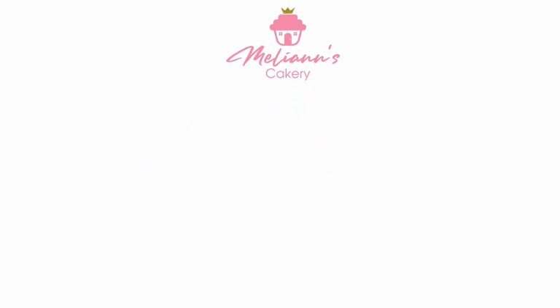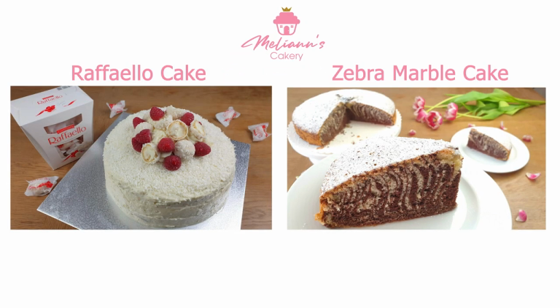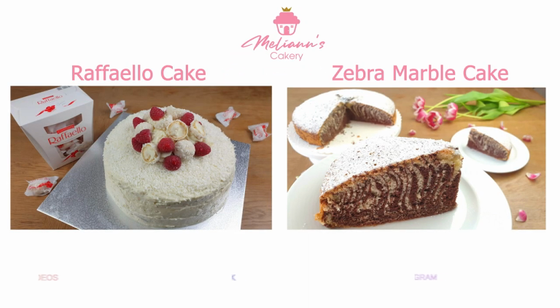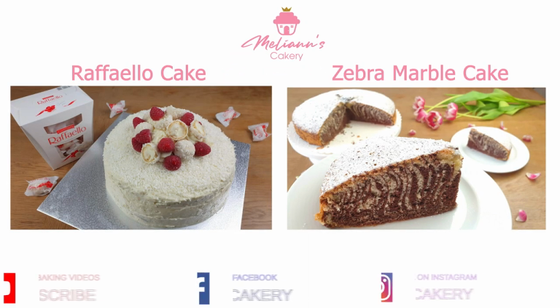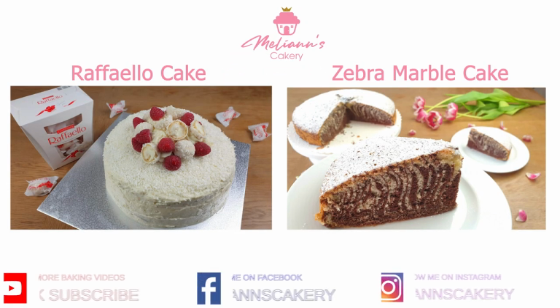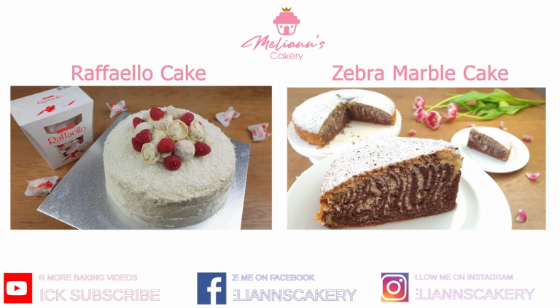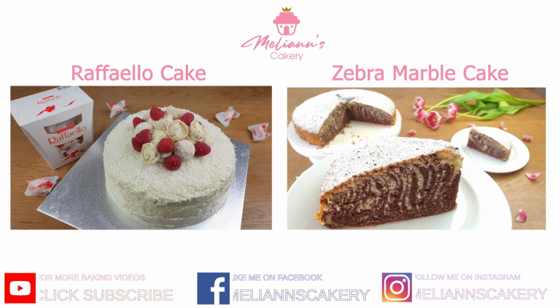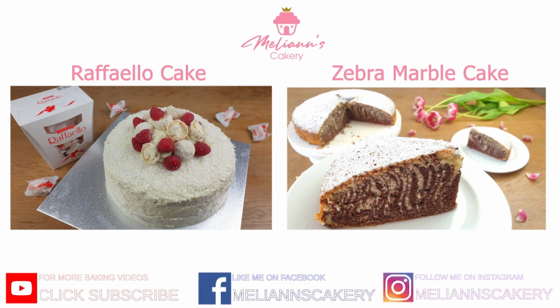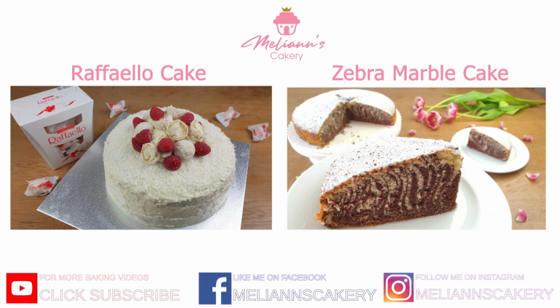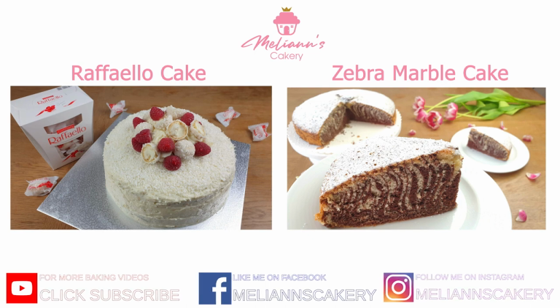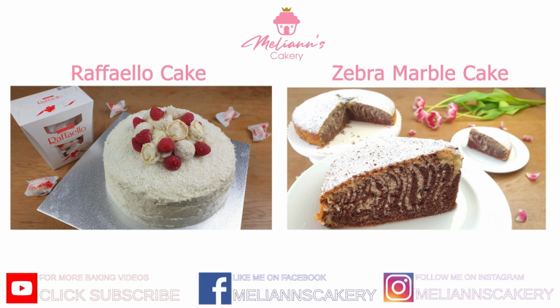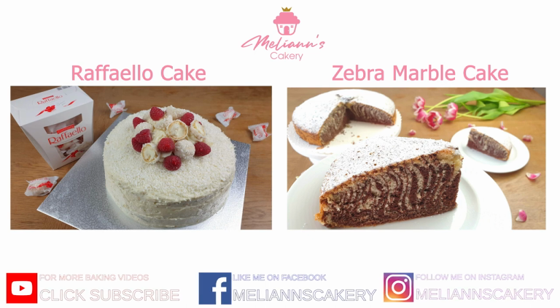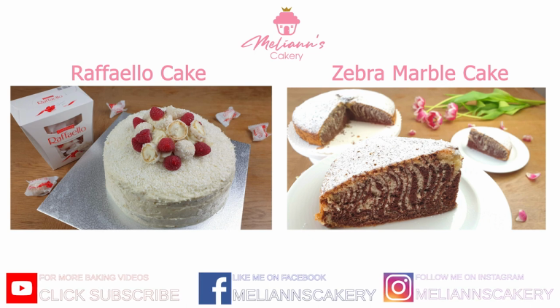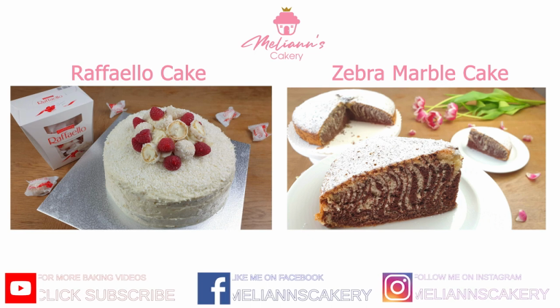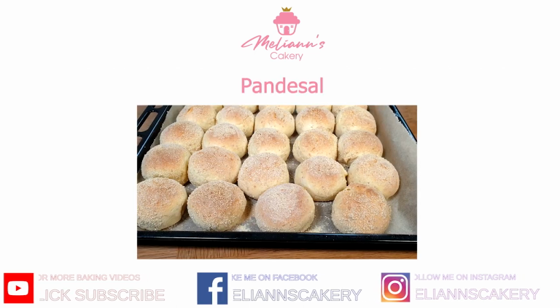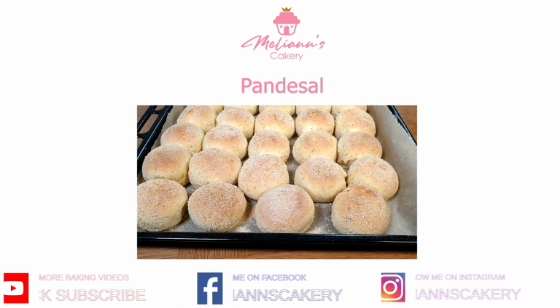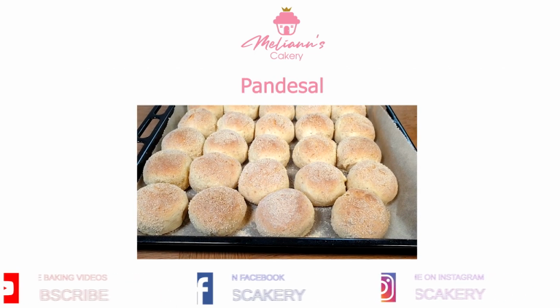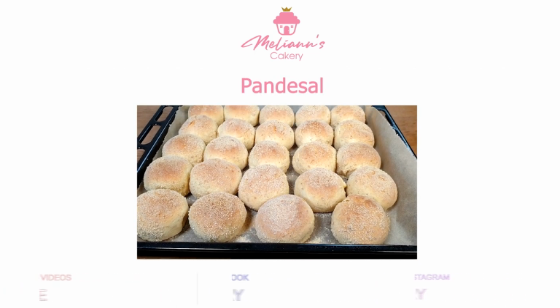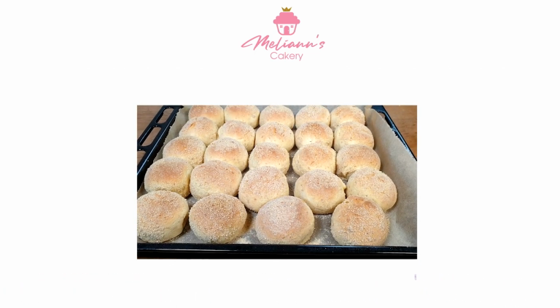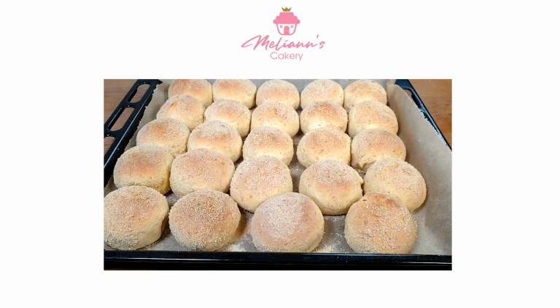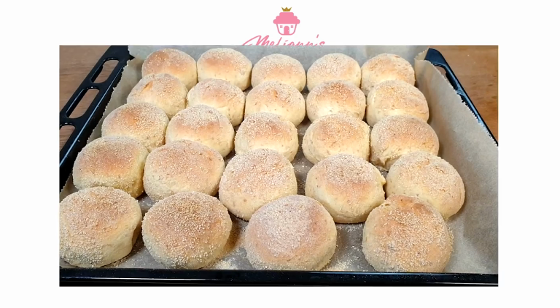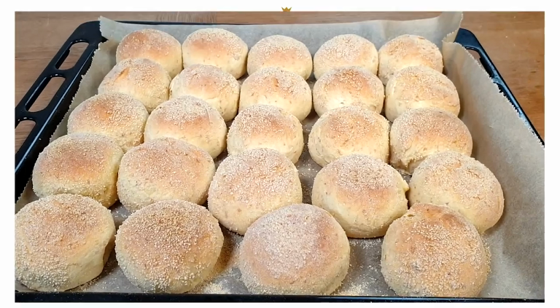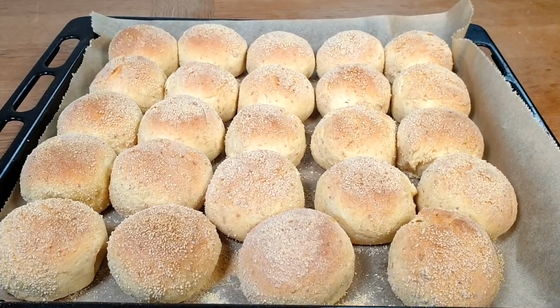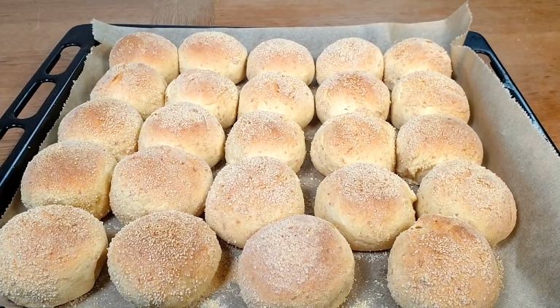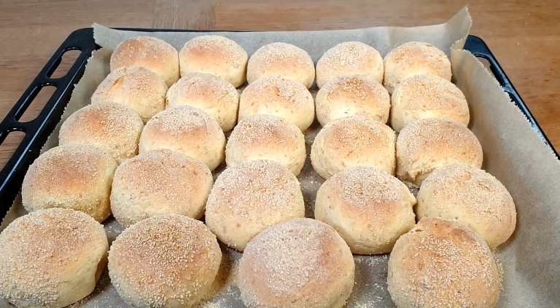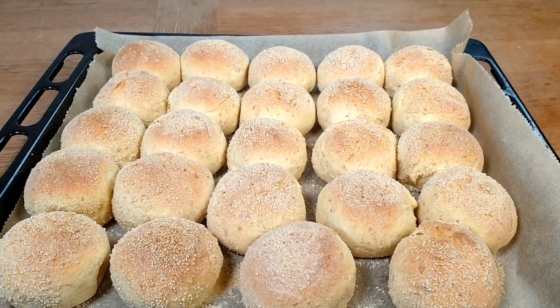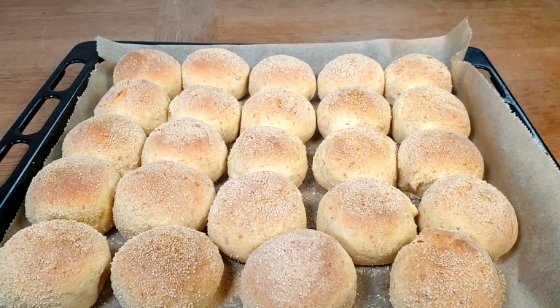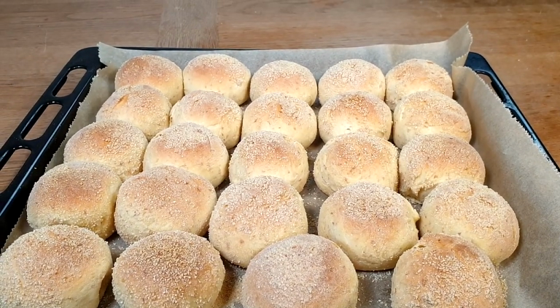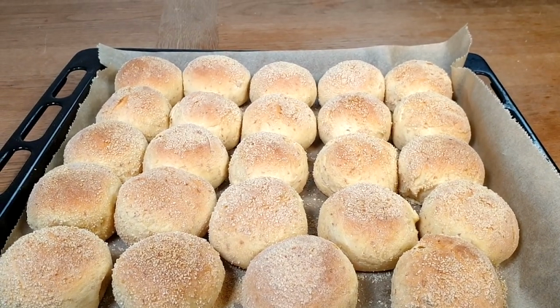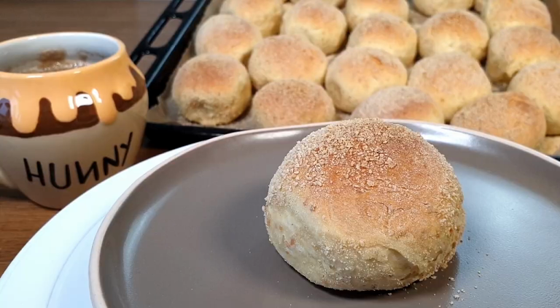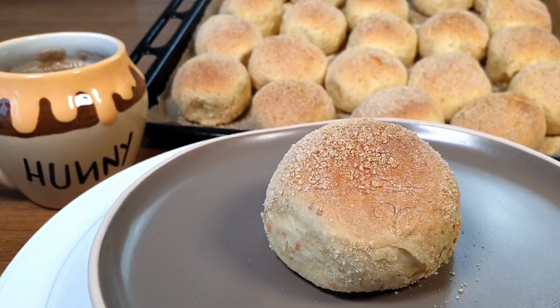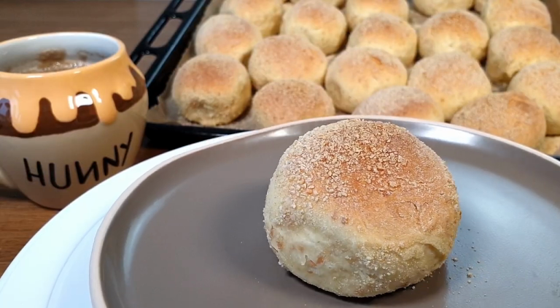Hey guys, welcome to my baking channel. Today we will be making pandesal. Pandesal are Filipino bread rolls which are a classic breakfast or midday snack in the Philippines.